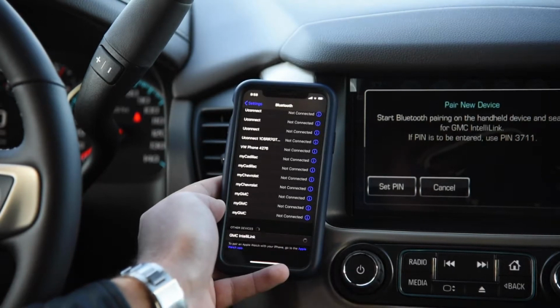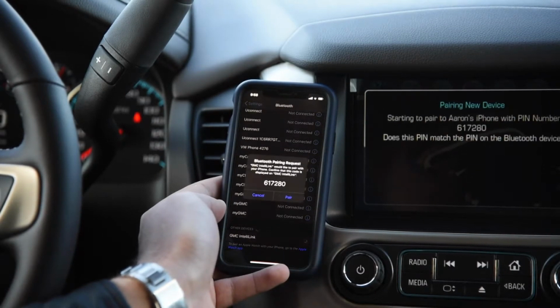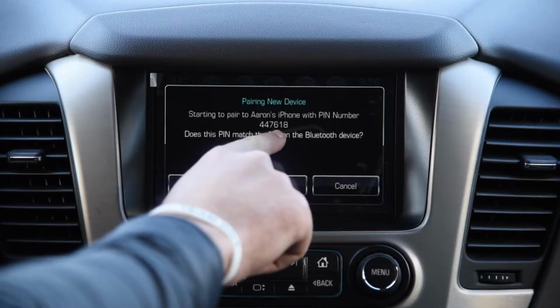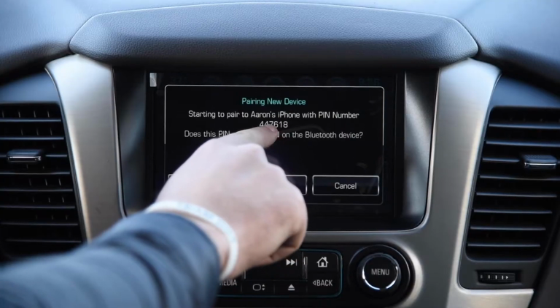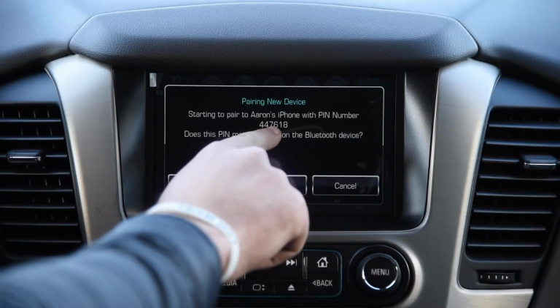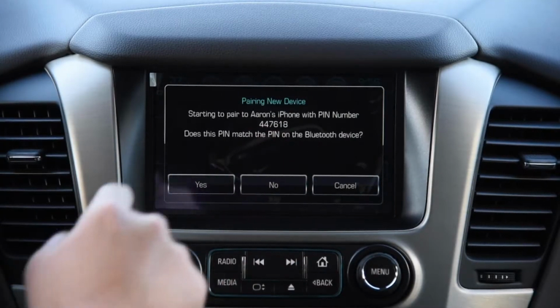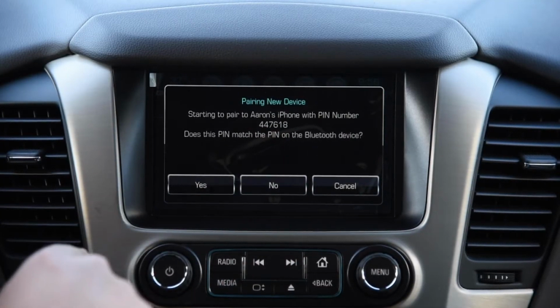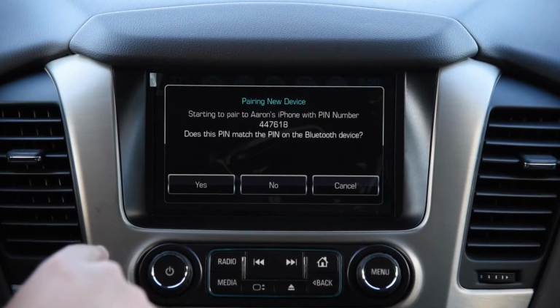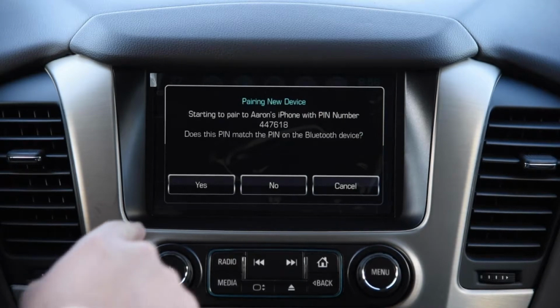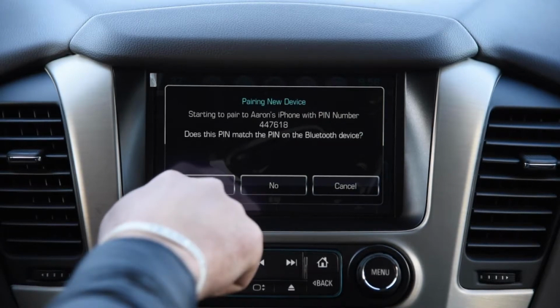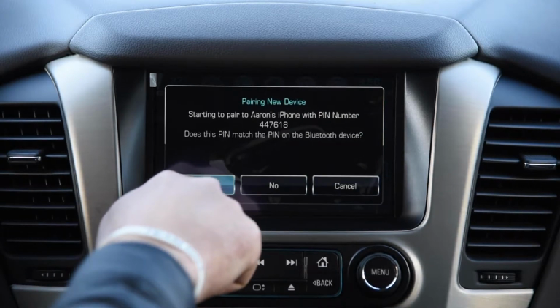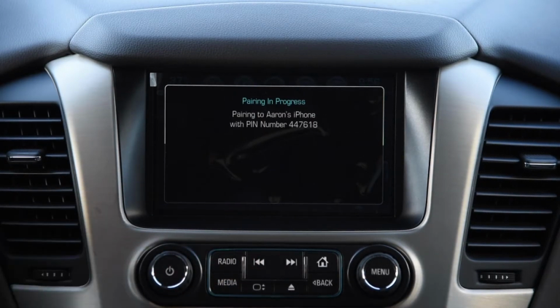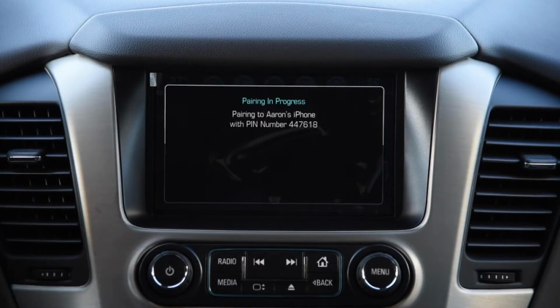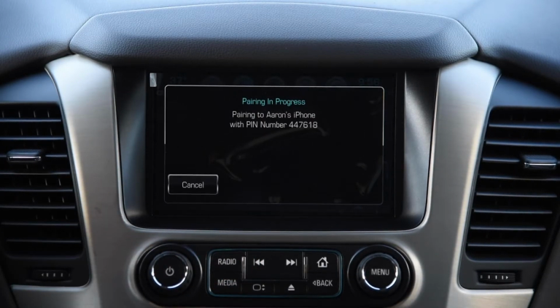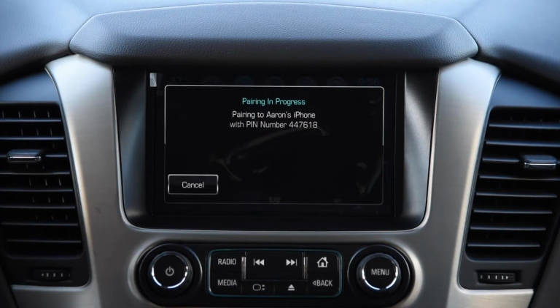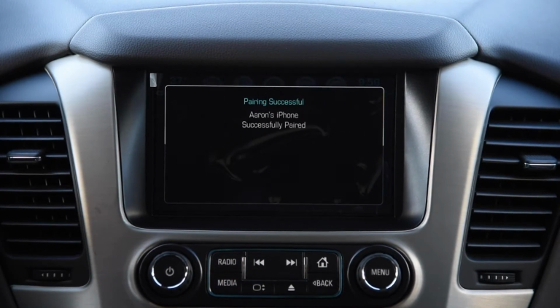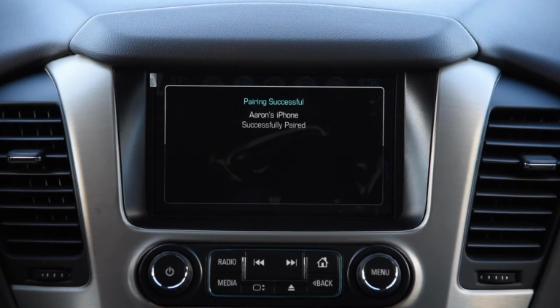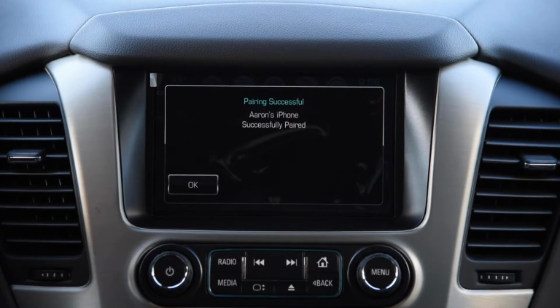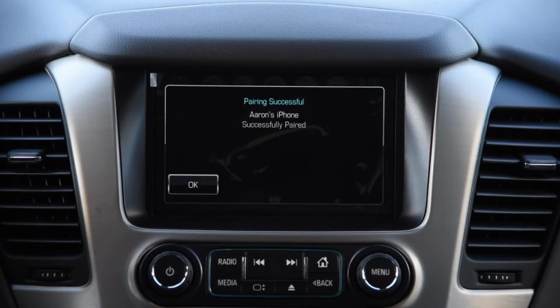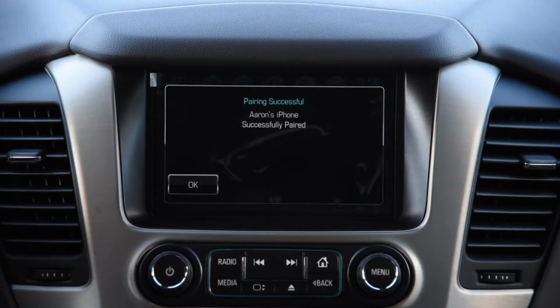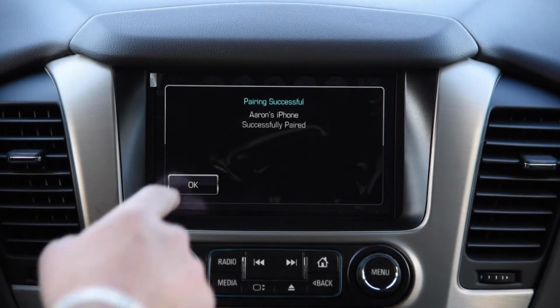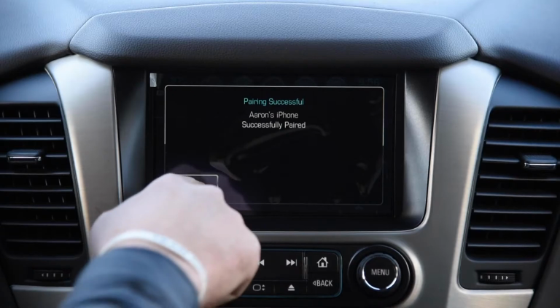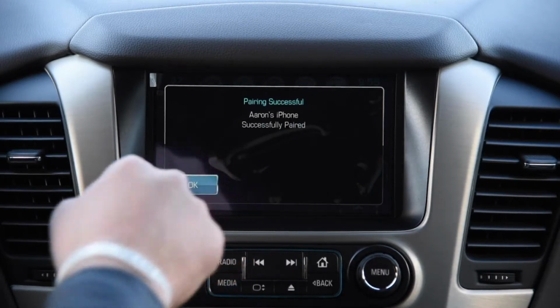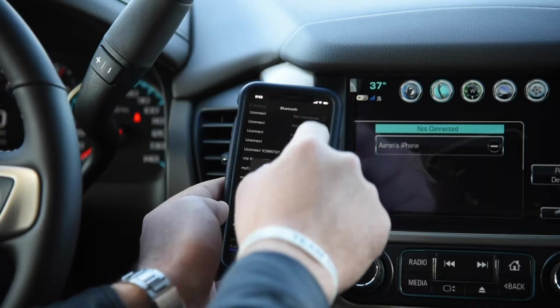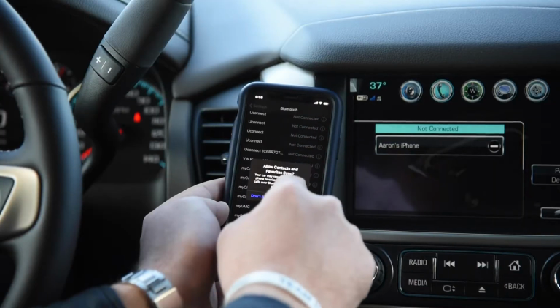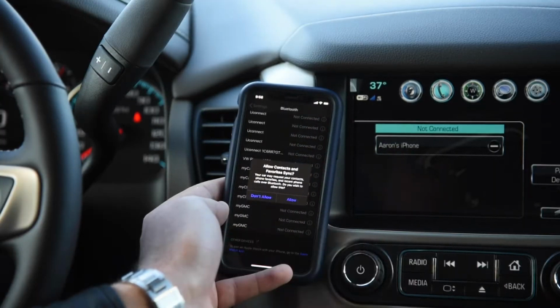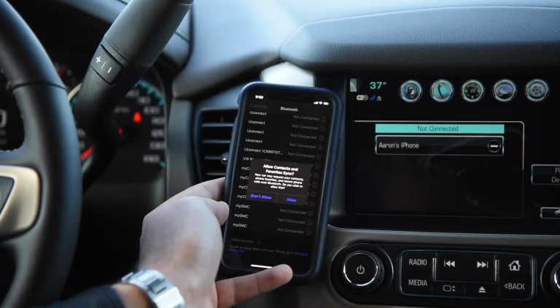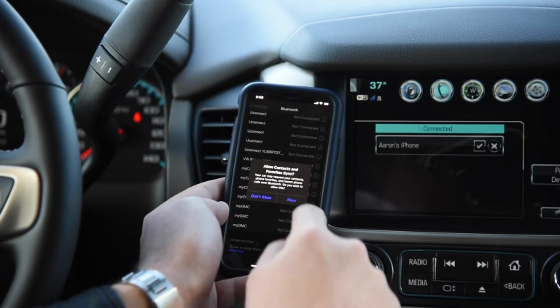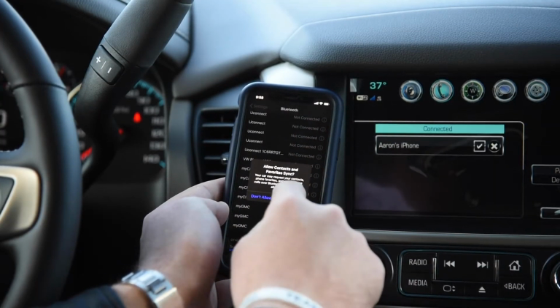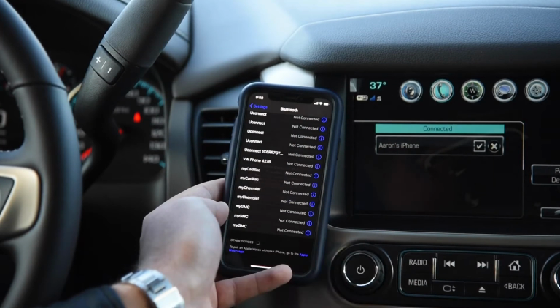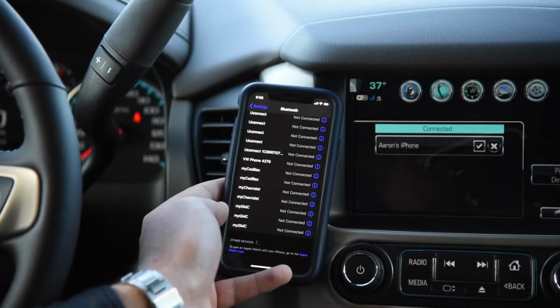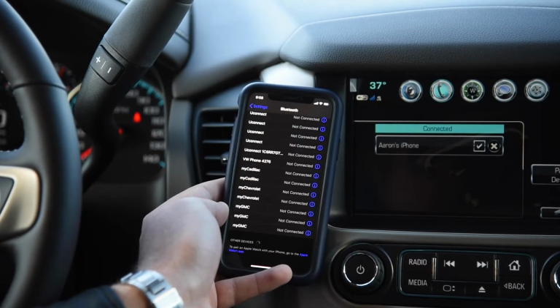It already has the PIN number matched up — 447618. Push Yes and then Pair on your phone. You'll see it's successfully paired. On your phone, hit Allow Contacts and Favorites to Sync.